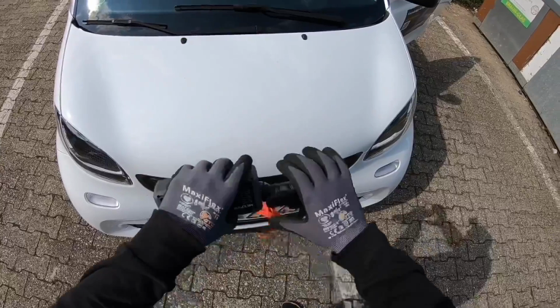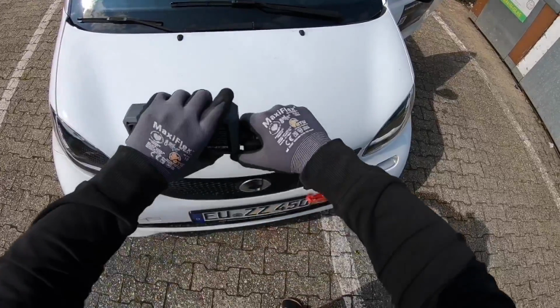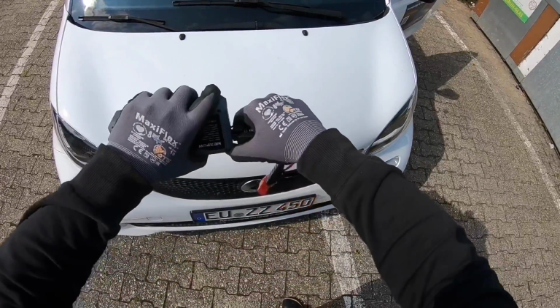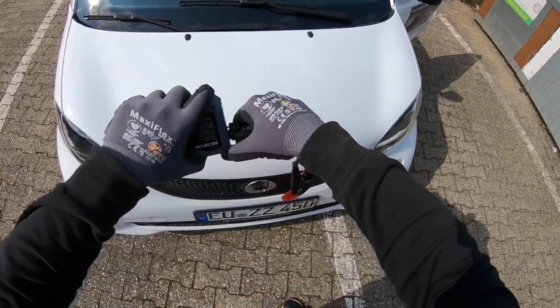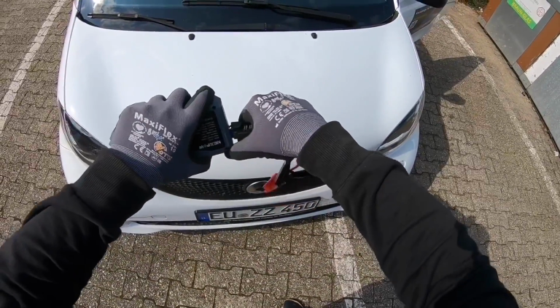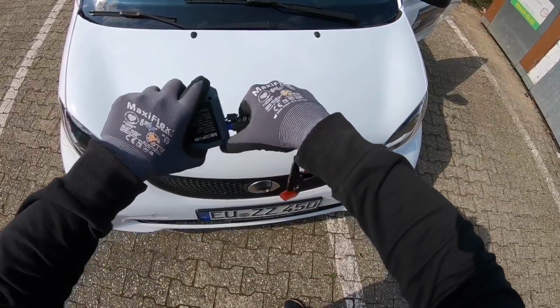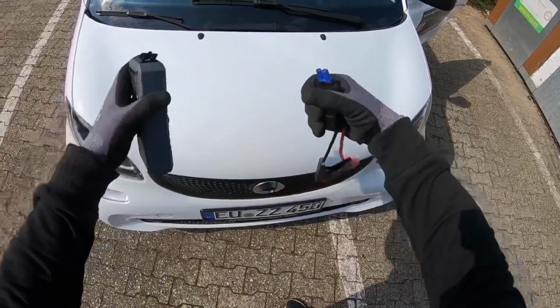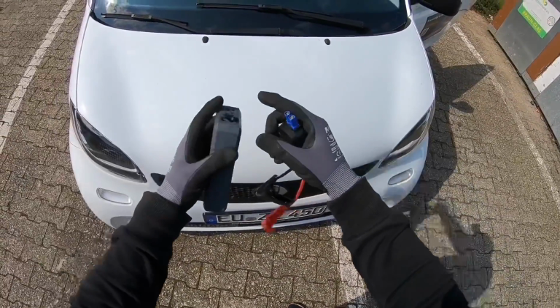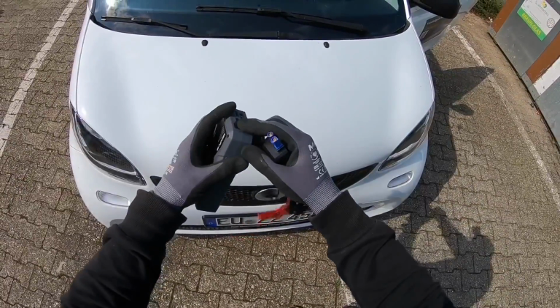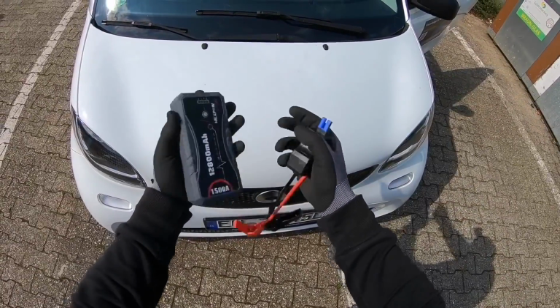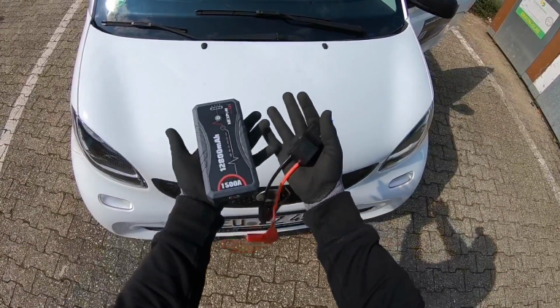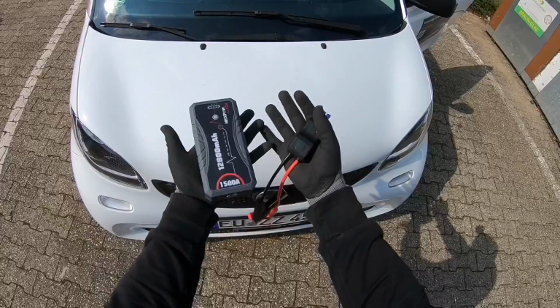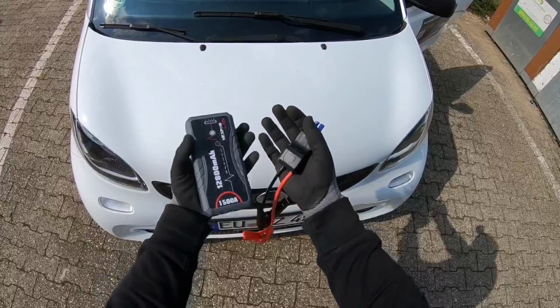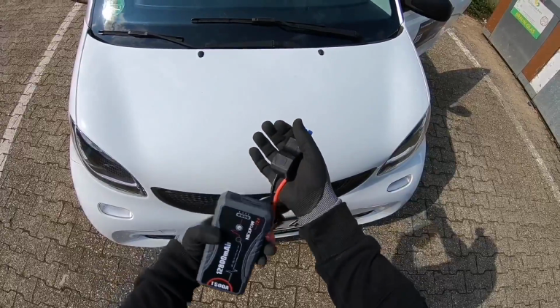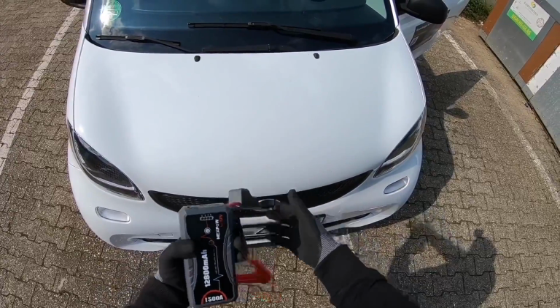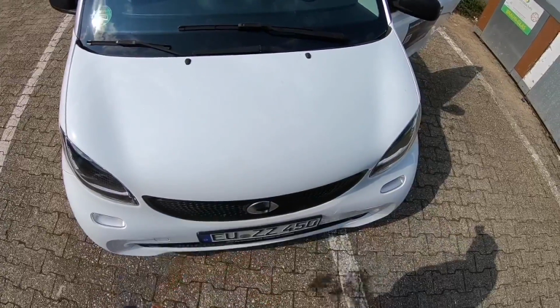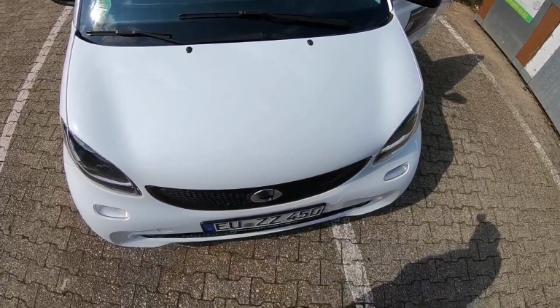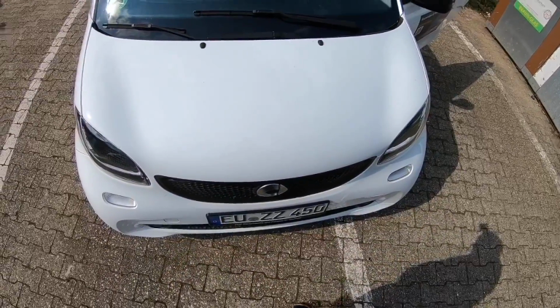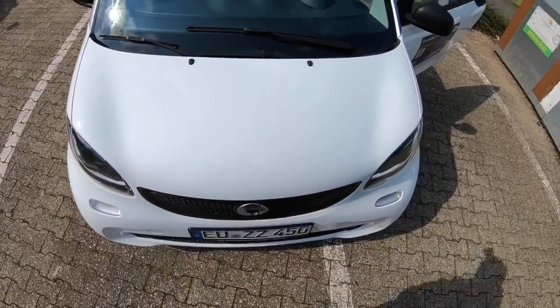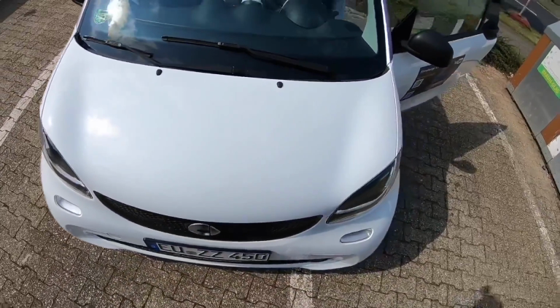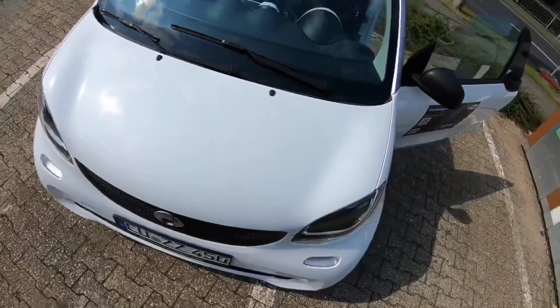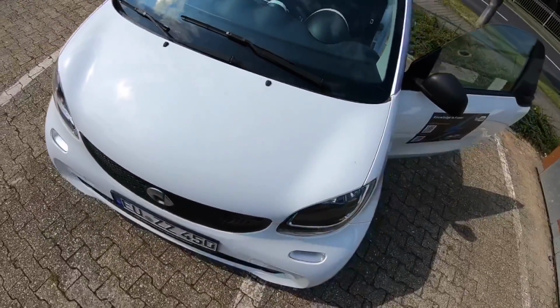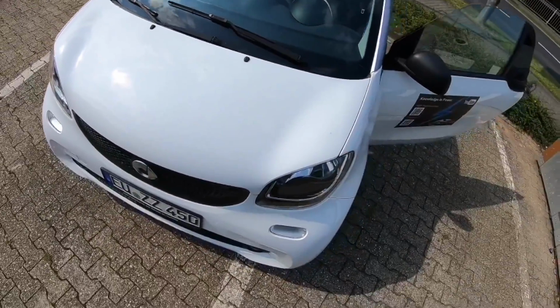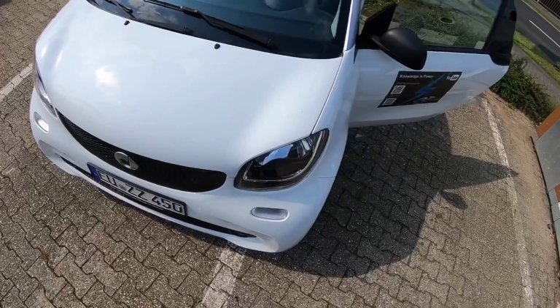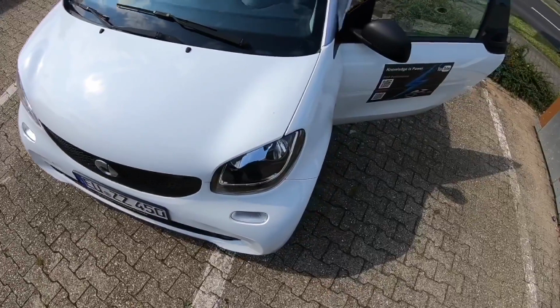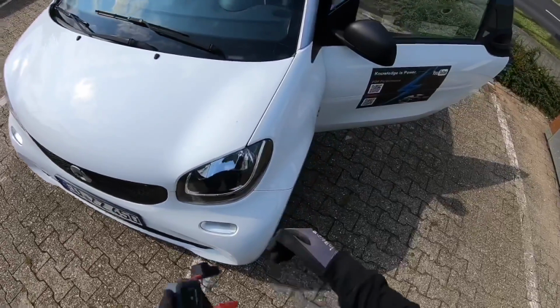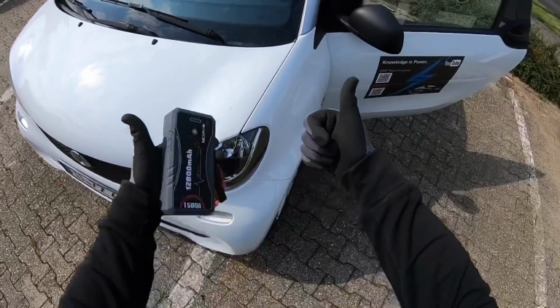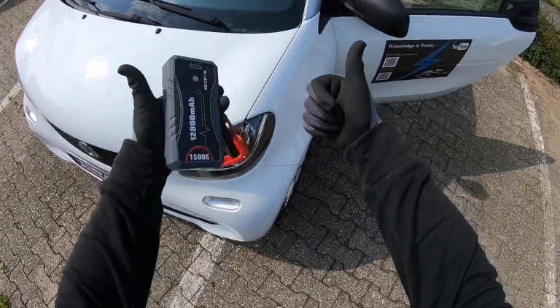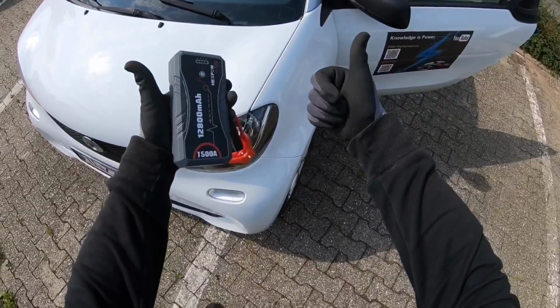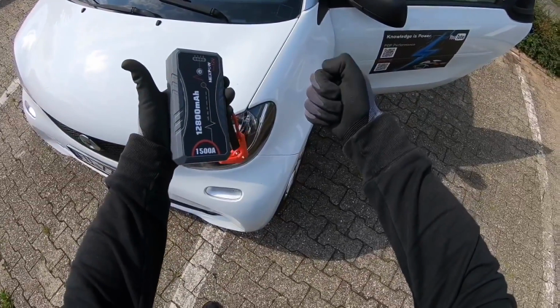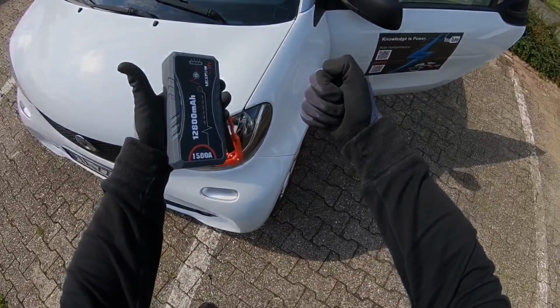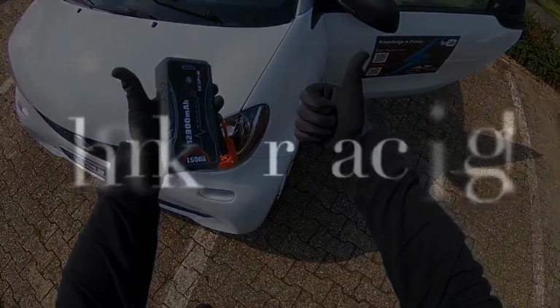Jobs done. You can now remove the clamp system from the power pack, and the power pack did the job really well. Thanks for watching — please subscribe and give me positive feedback. Hope to see you again on my channel soon.